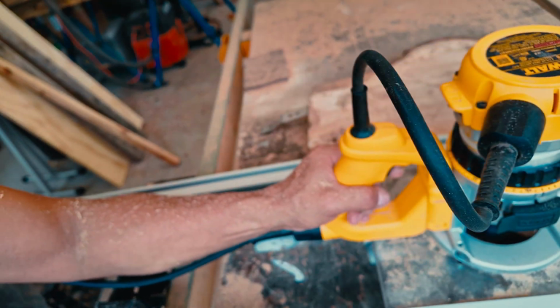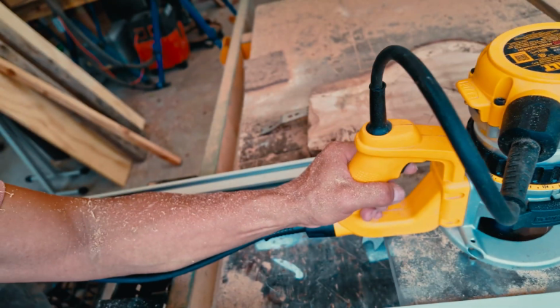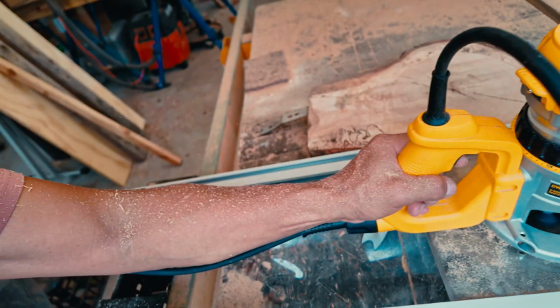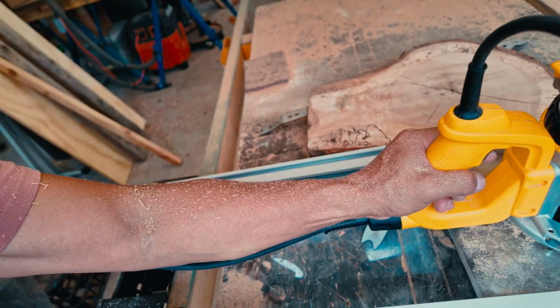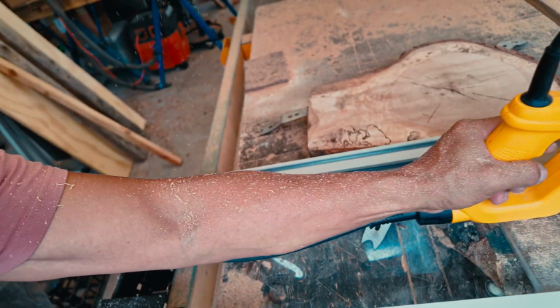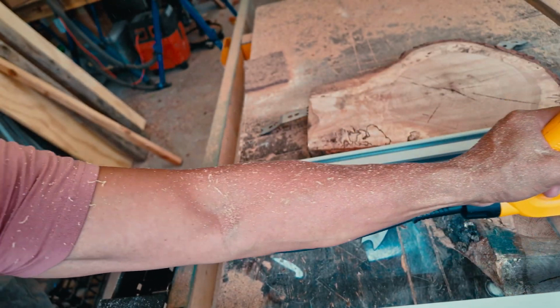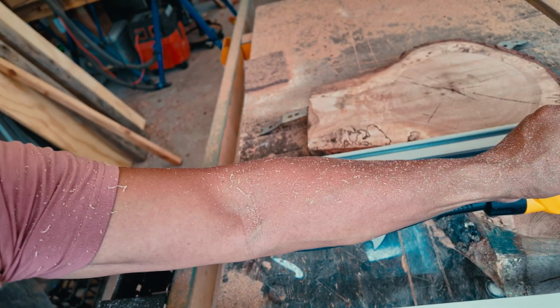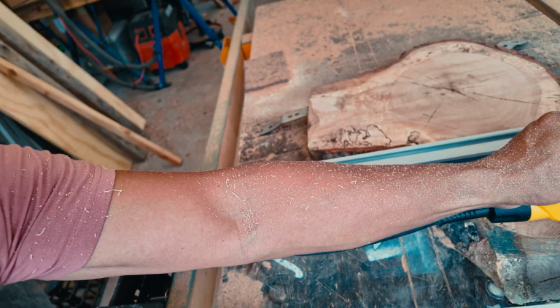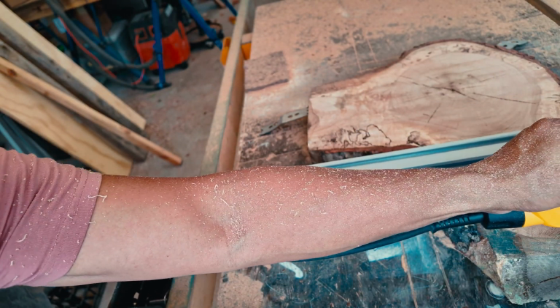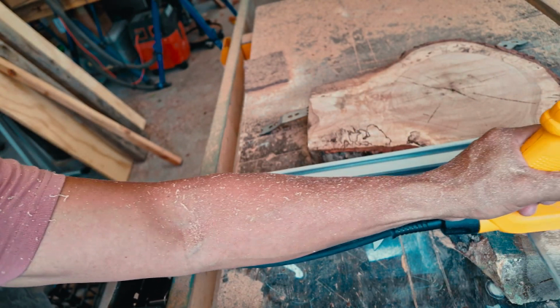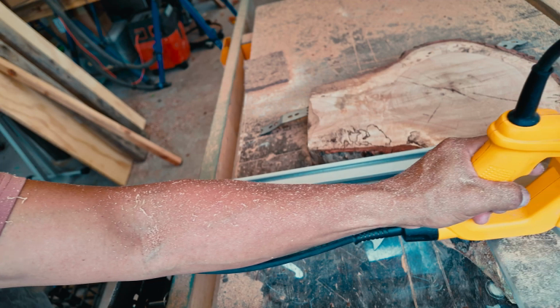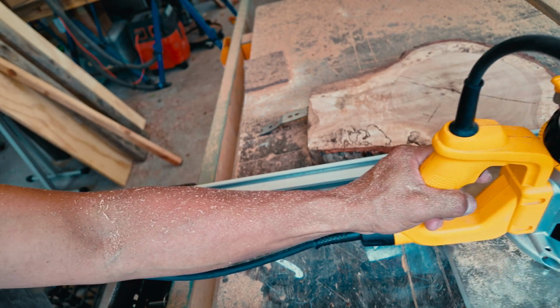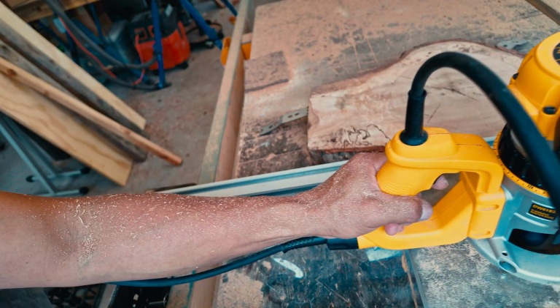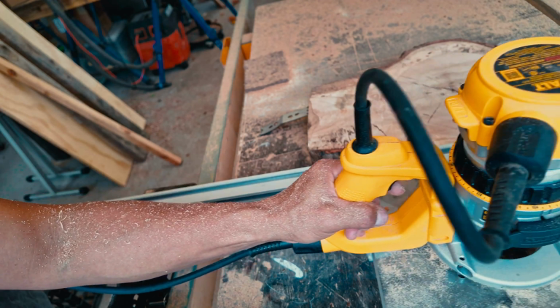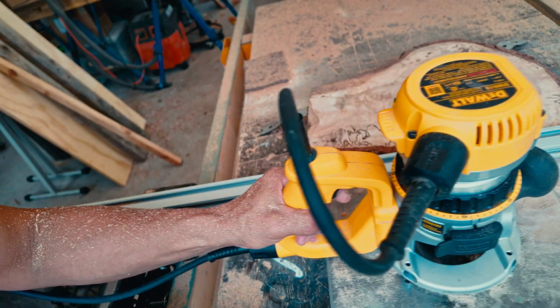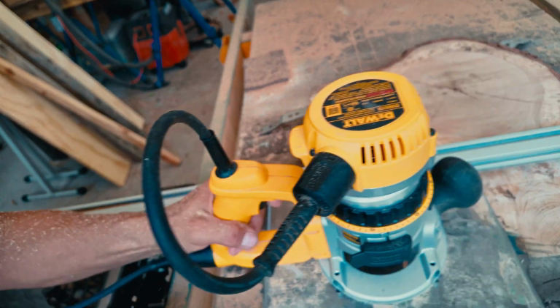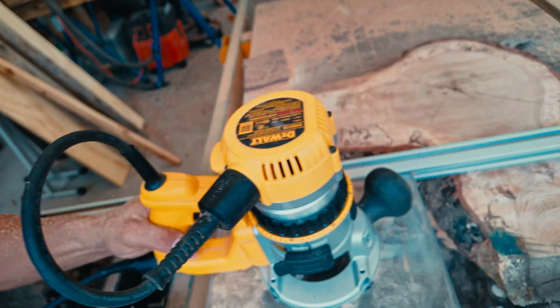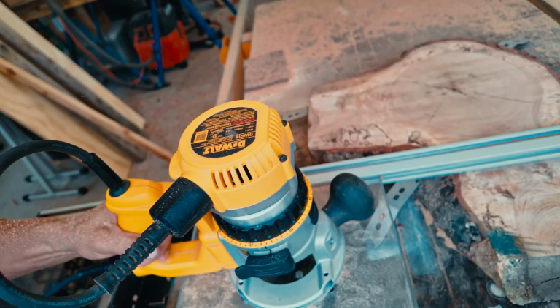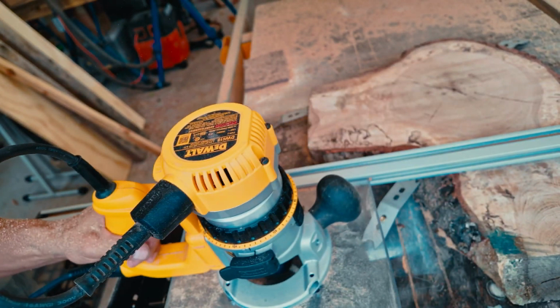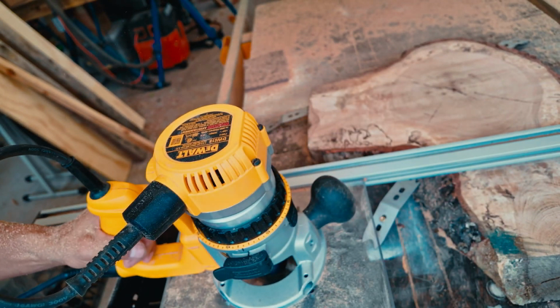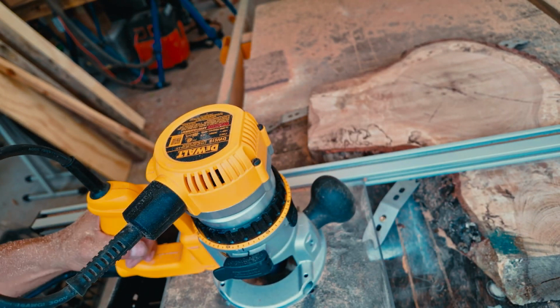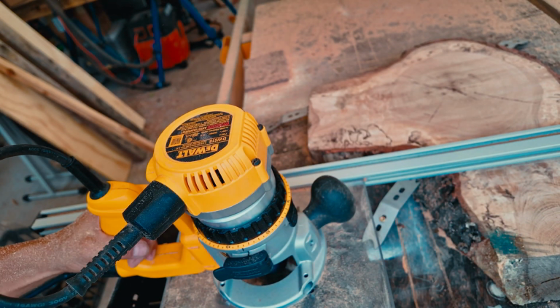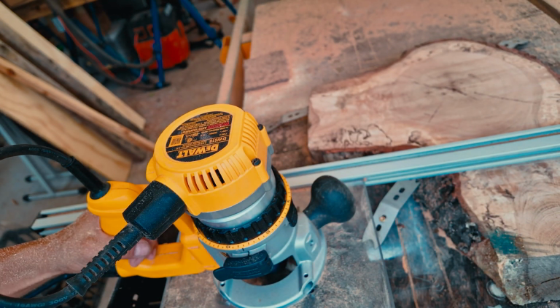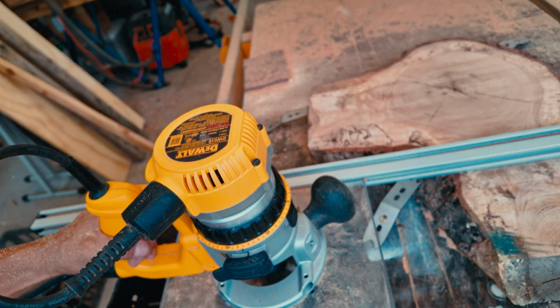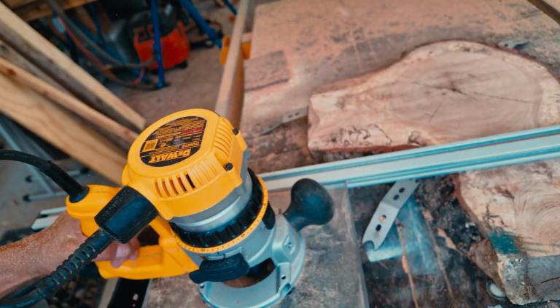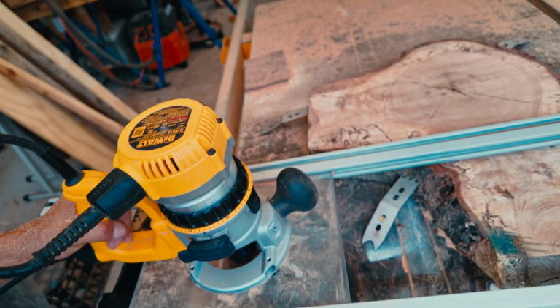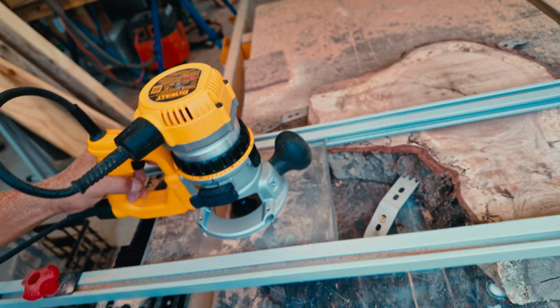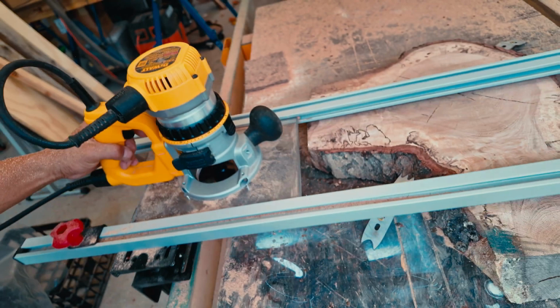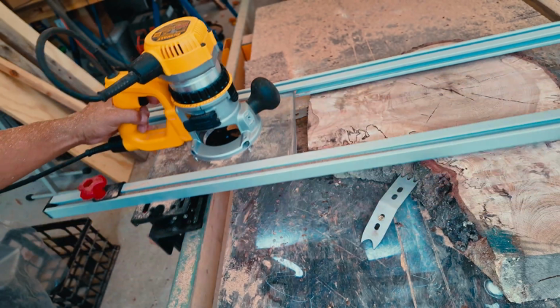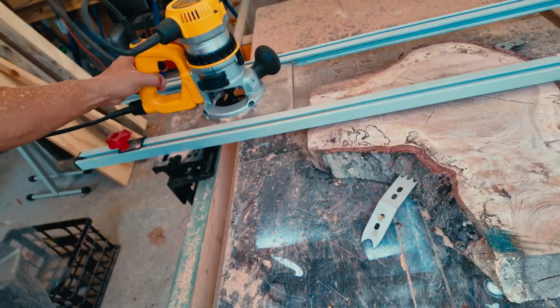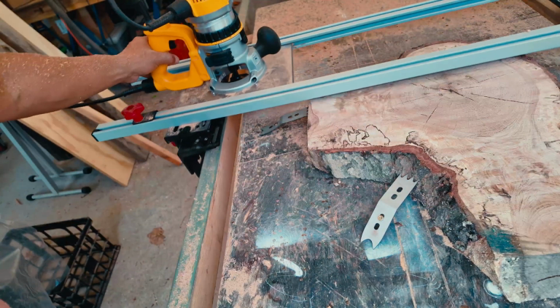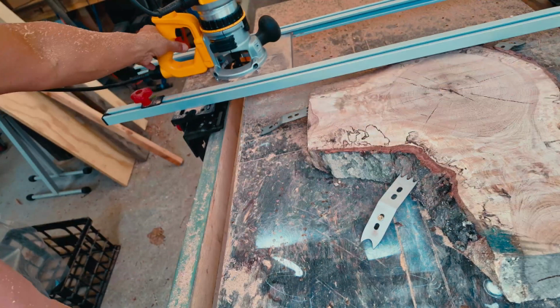Each pass will eventually get you to a point where the surfacing bit is cutting across the entire slab. This is when you know you're done.